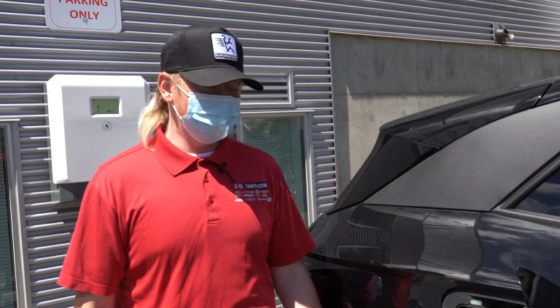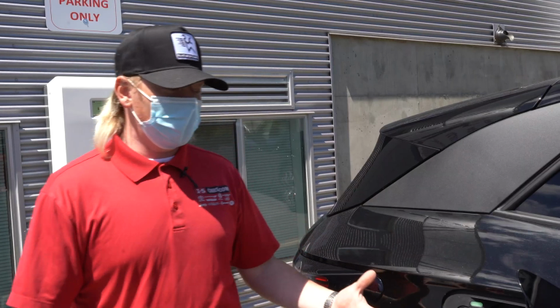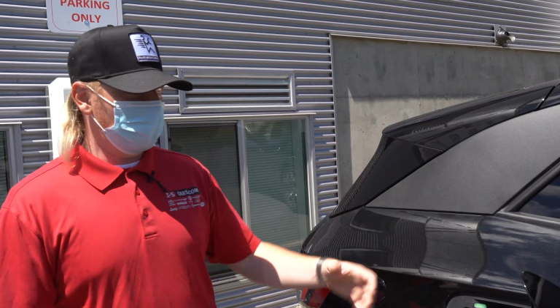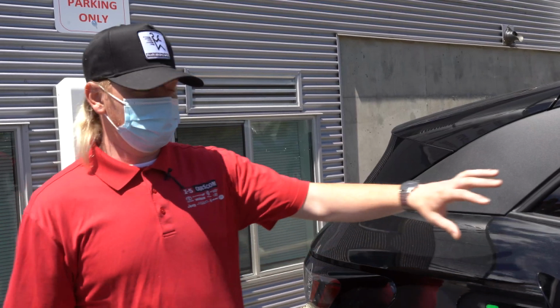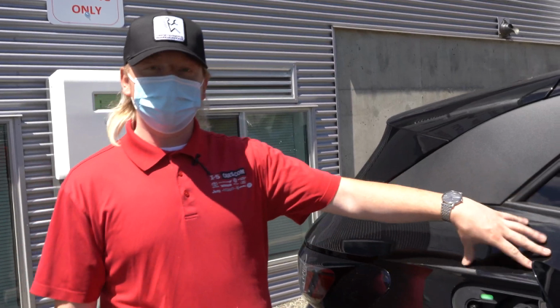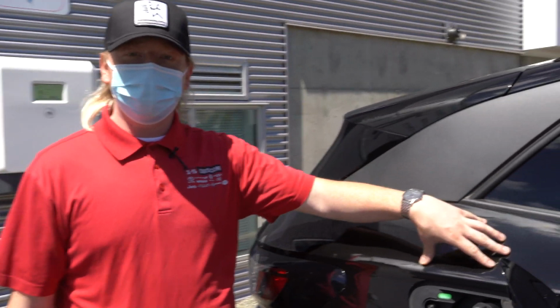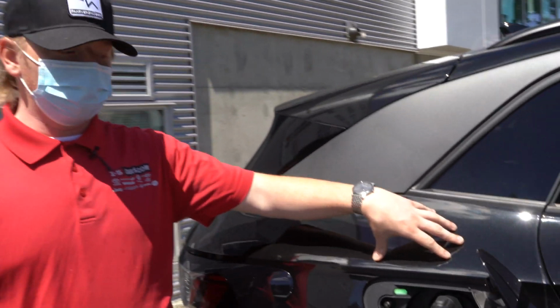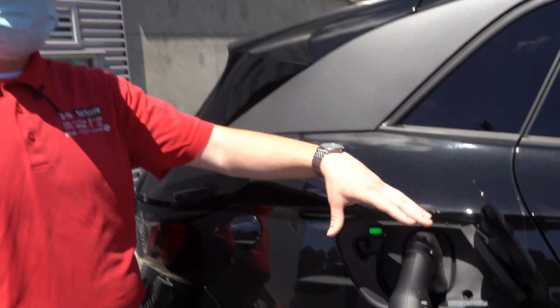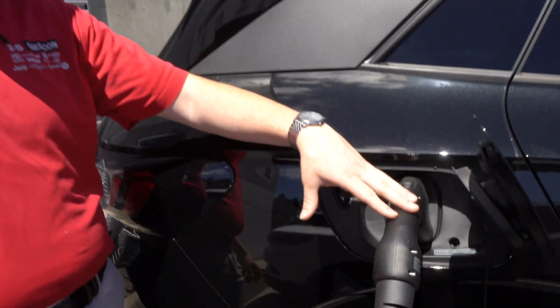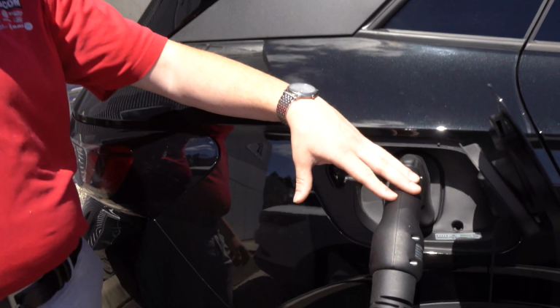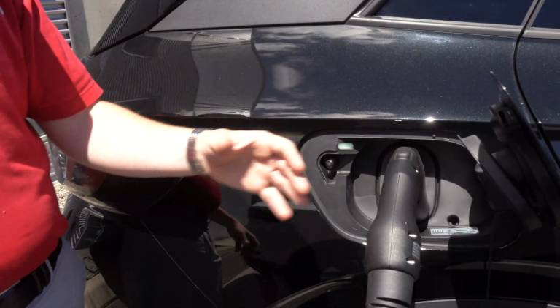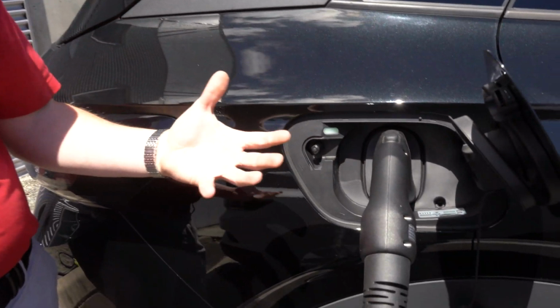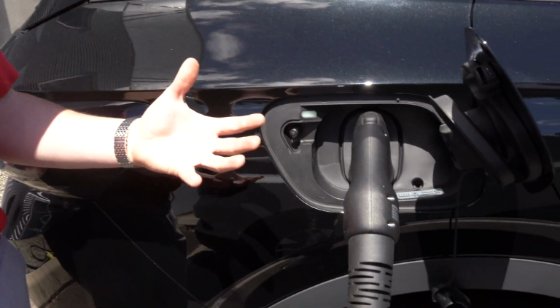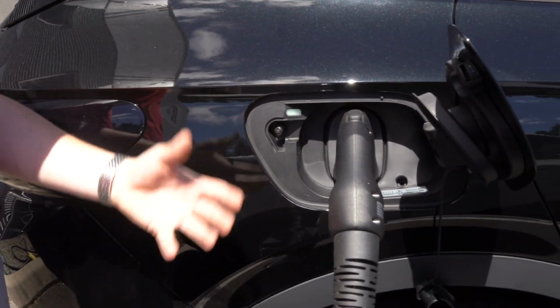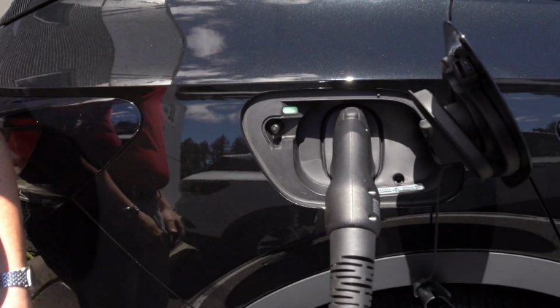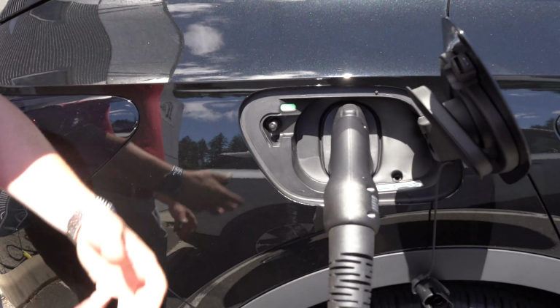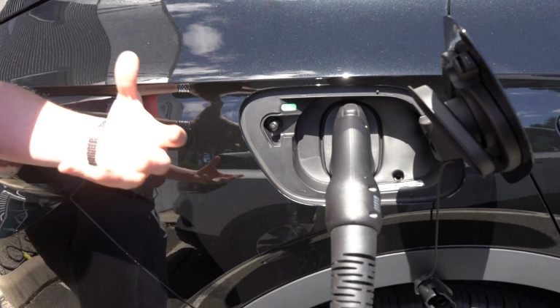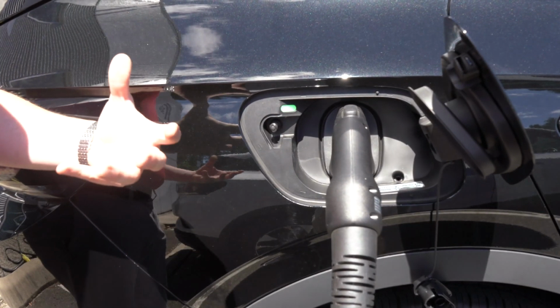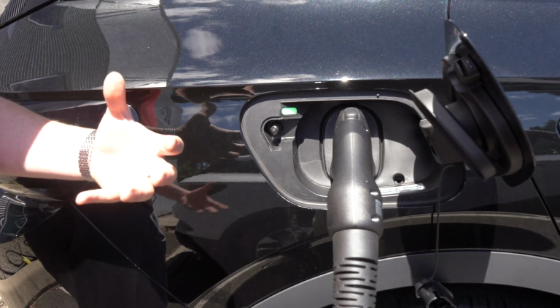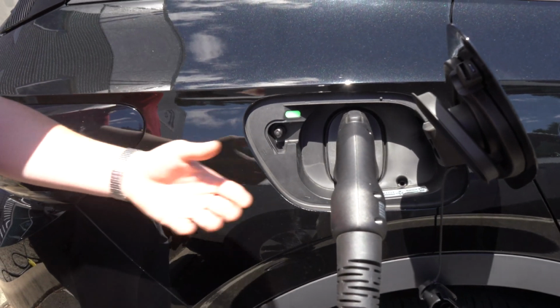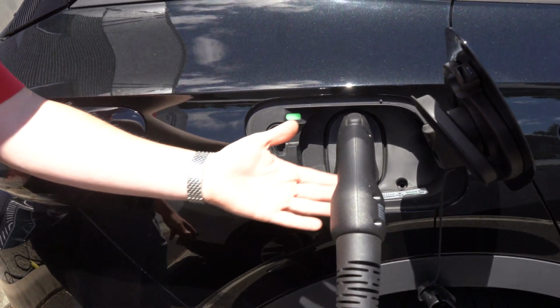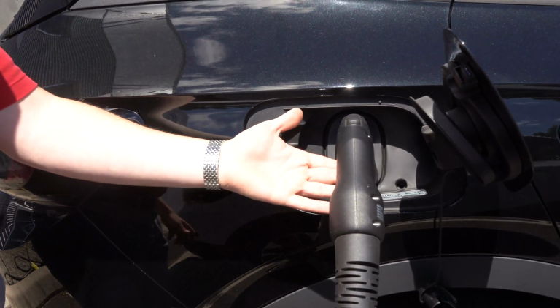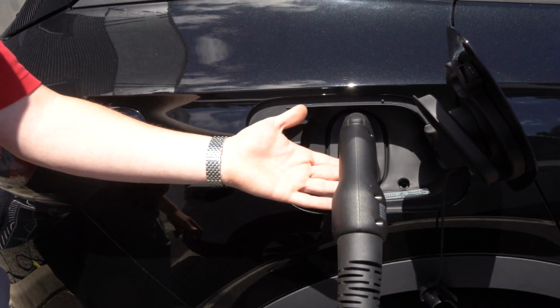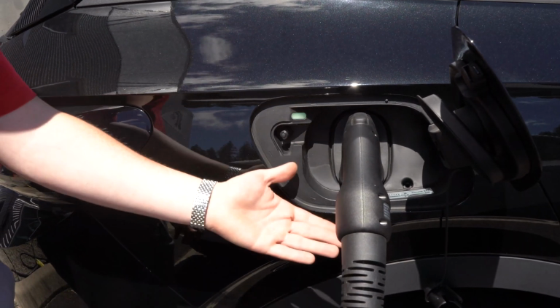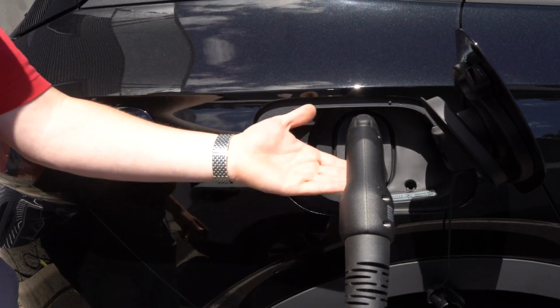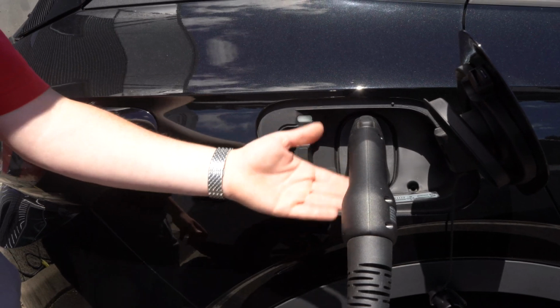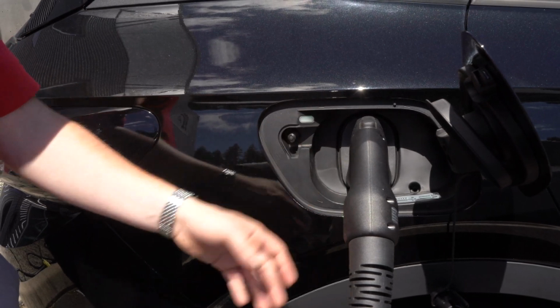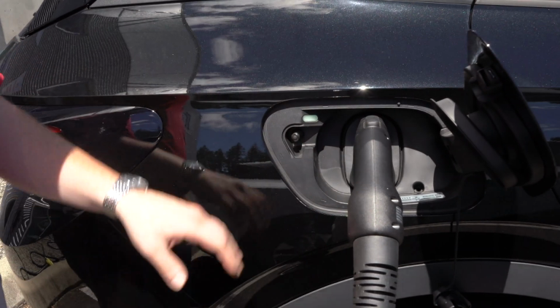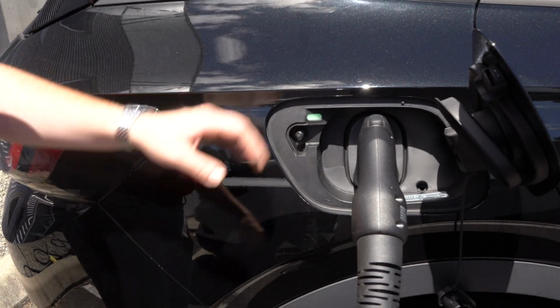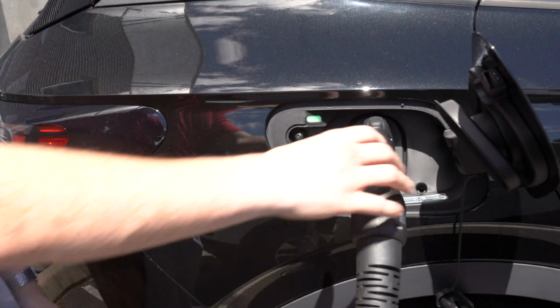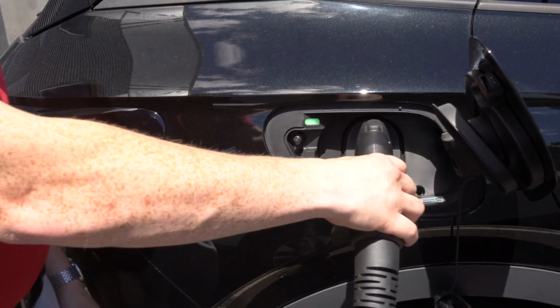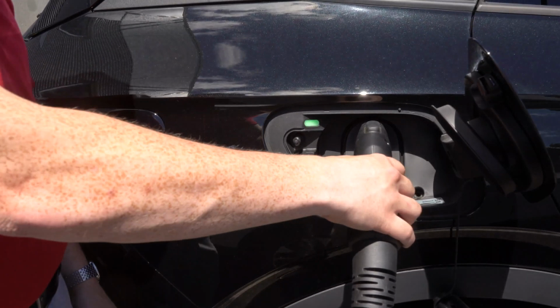There's another great feature about these ID4s when it comes to charging. When you are at a charging station and you want to walk around or do something like that while it's plugged in, you hit the lock button and it's going to keep people from being able to pull the plug out.